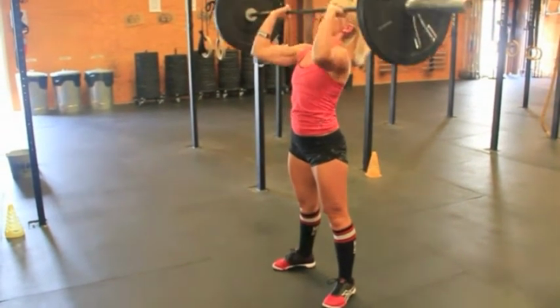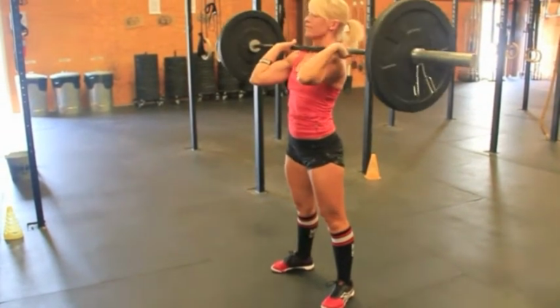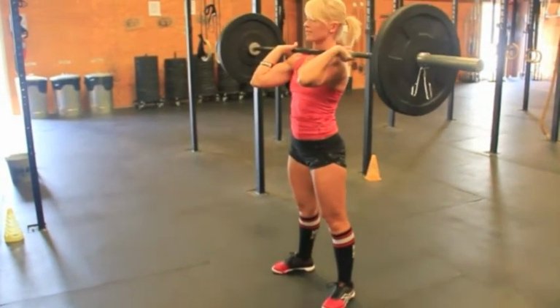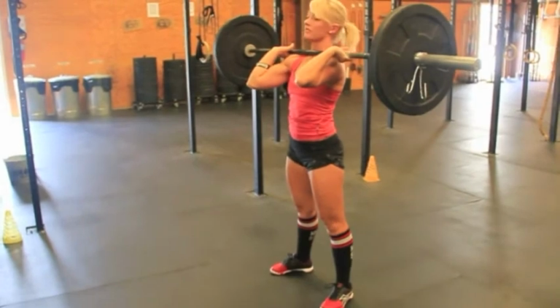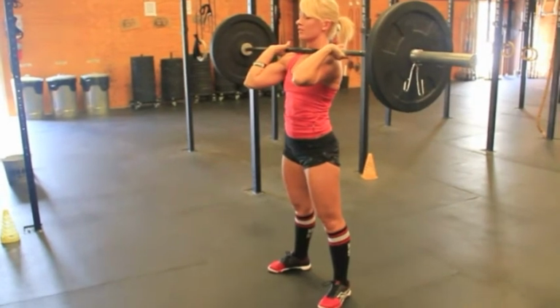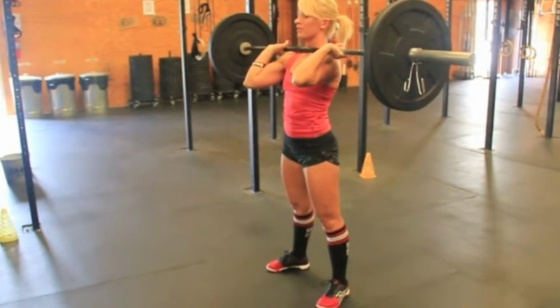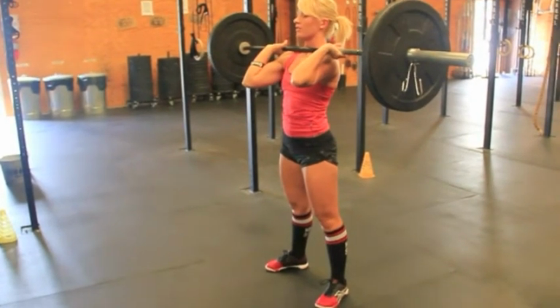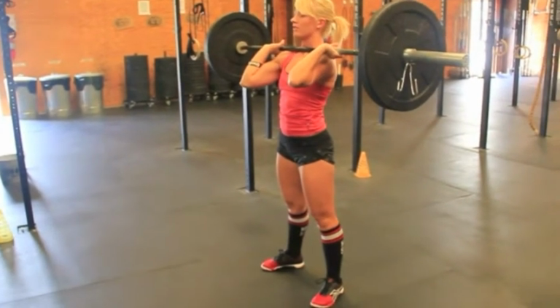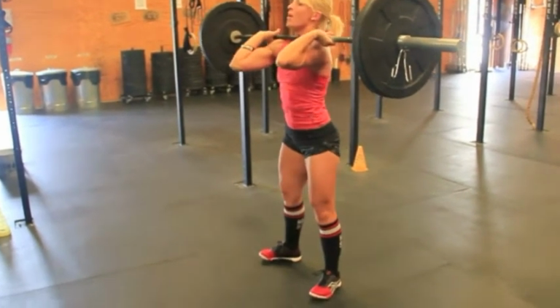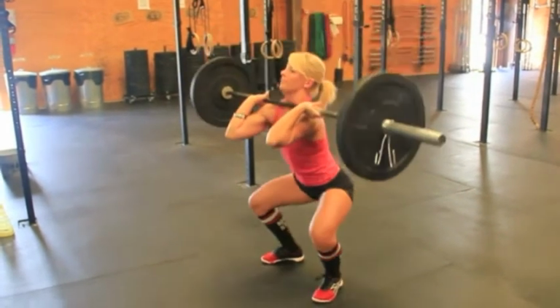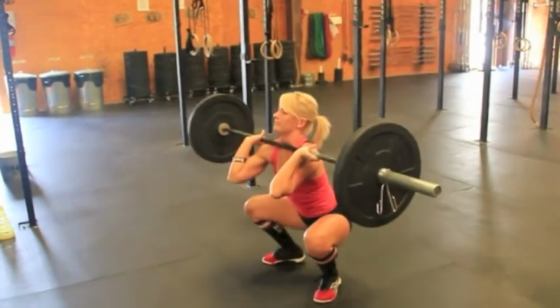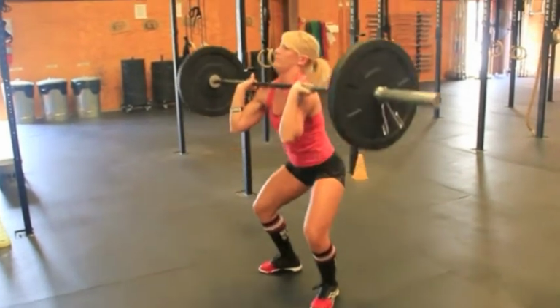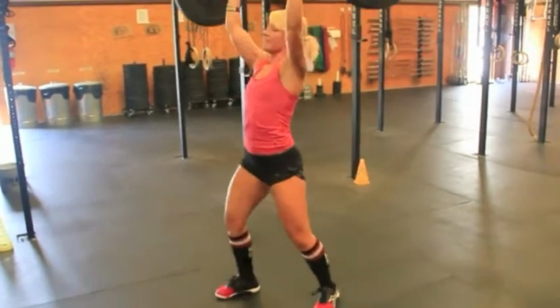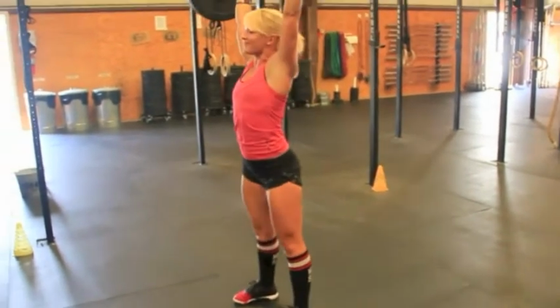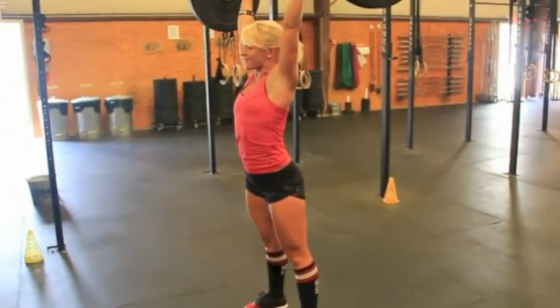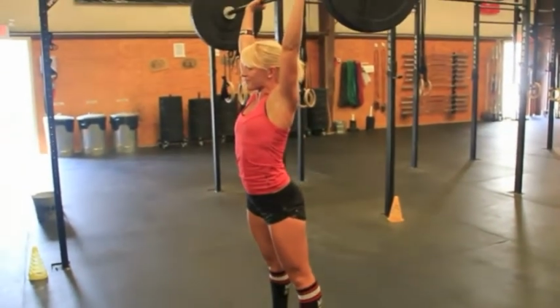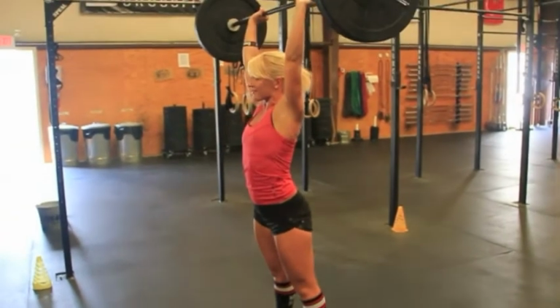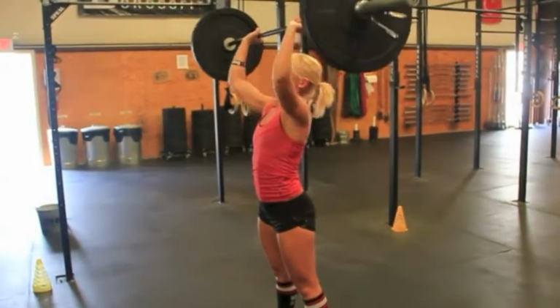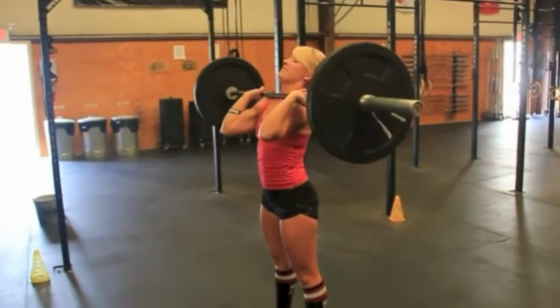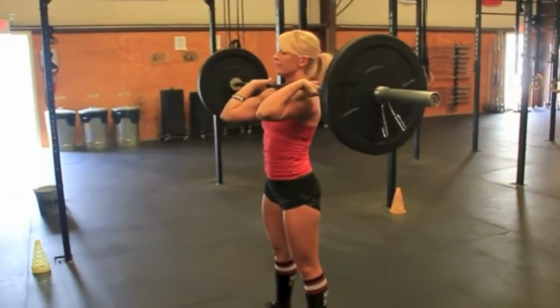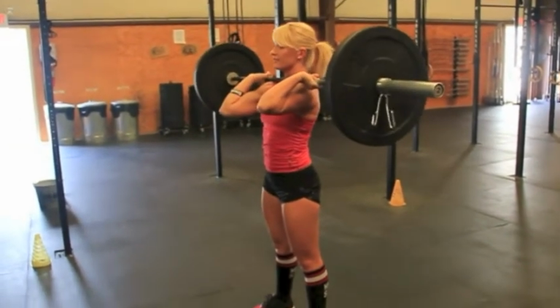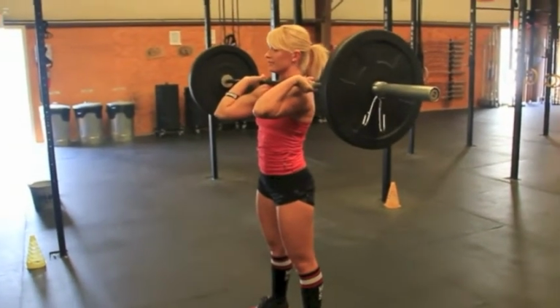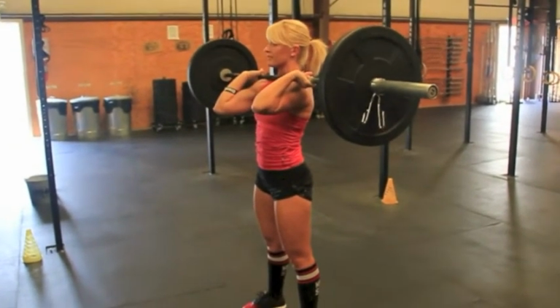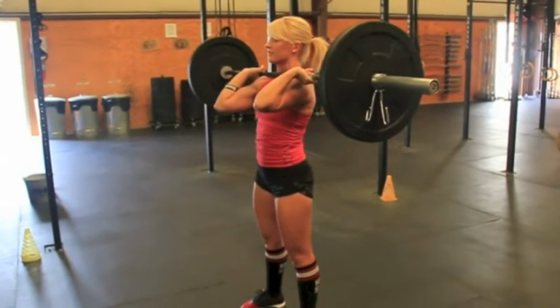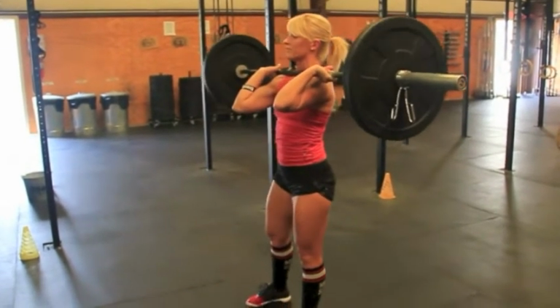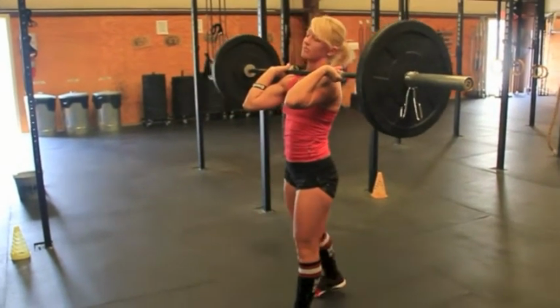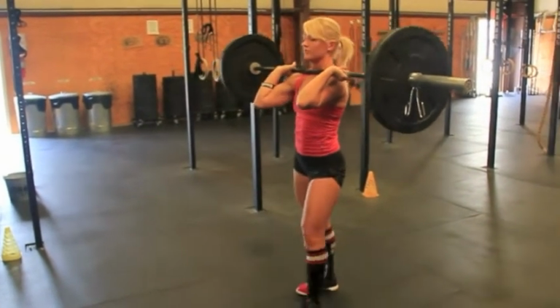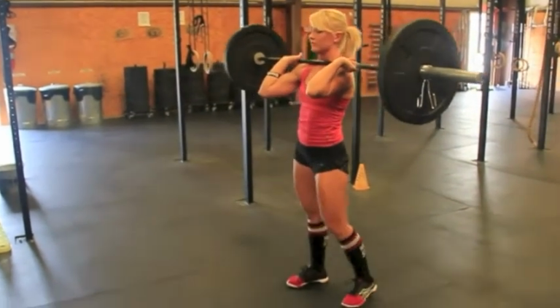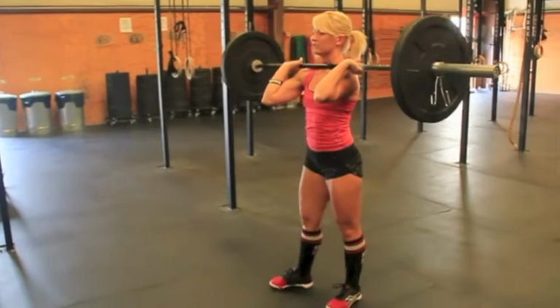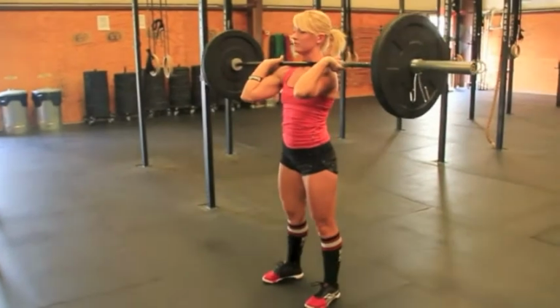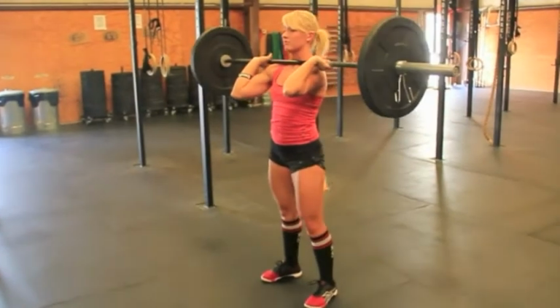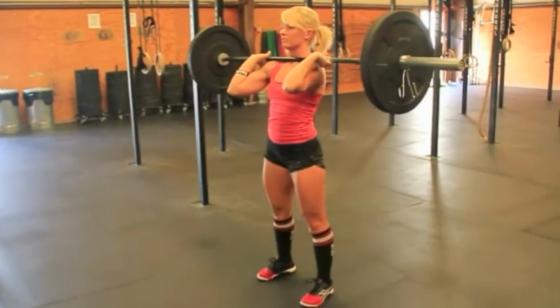Here's another good rep — gets the hip crease below the knee, stumbles at the top a little bit, but regains before she comes down. That is a good rep. Now let's go ahead and talk about some no reps.